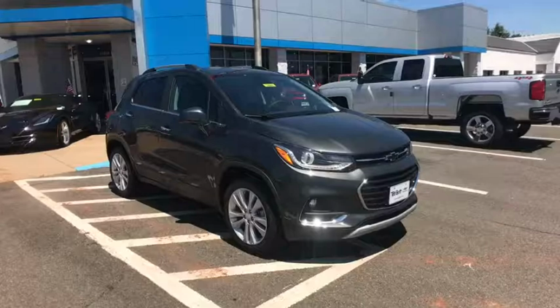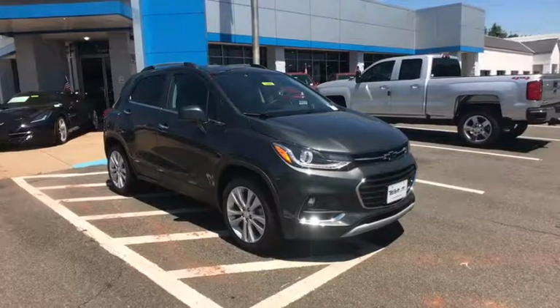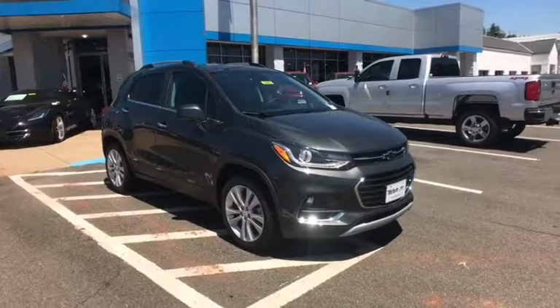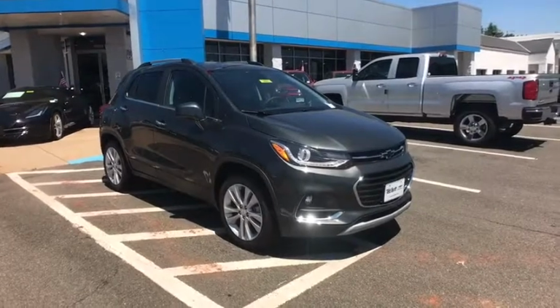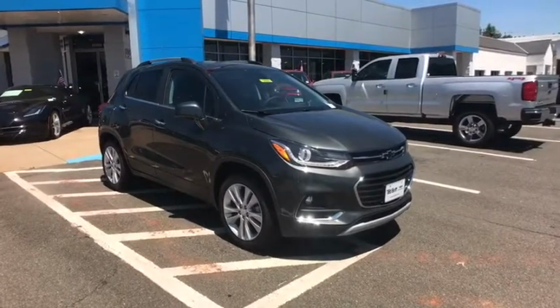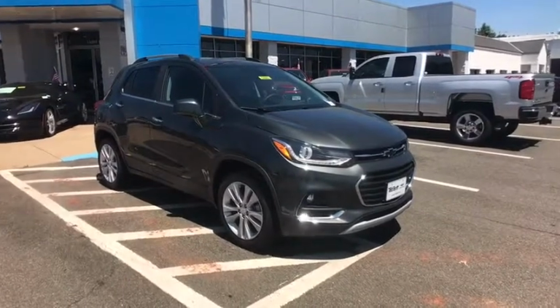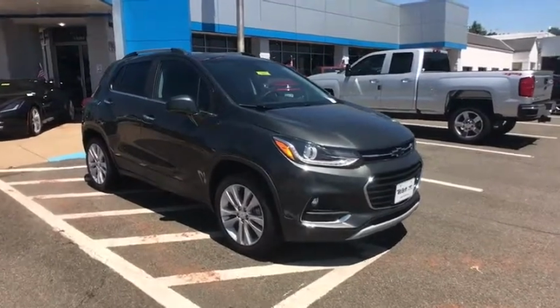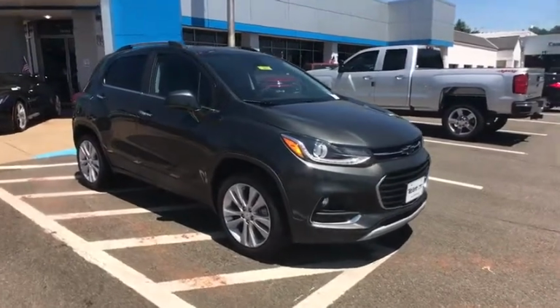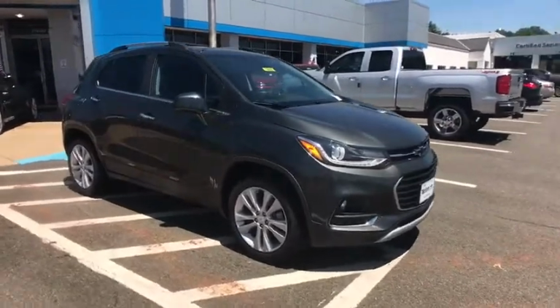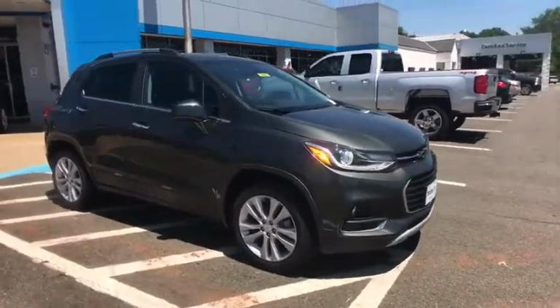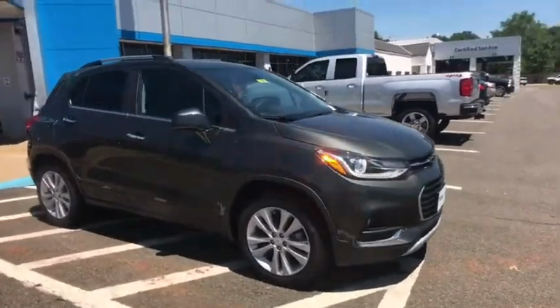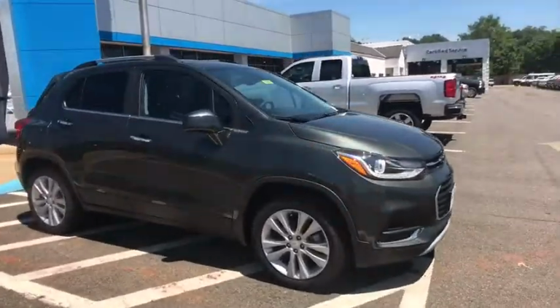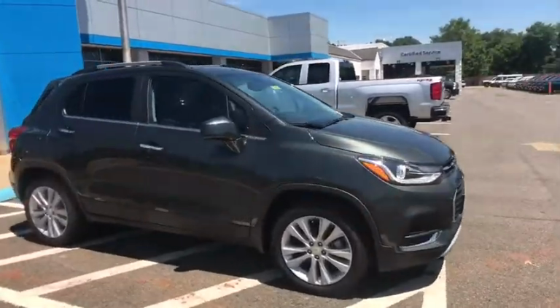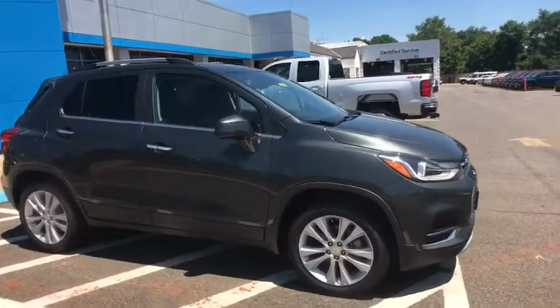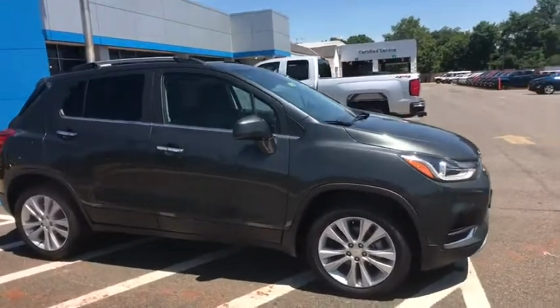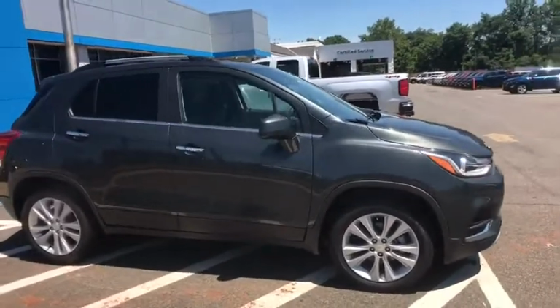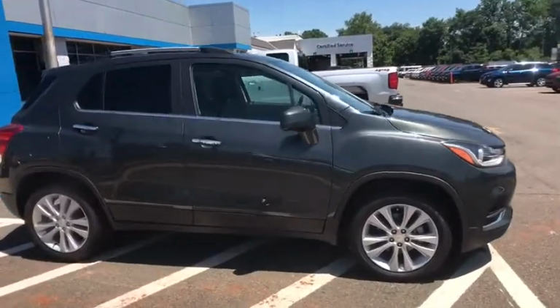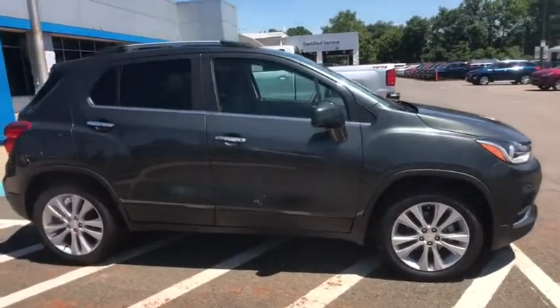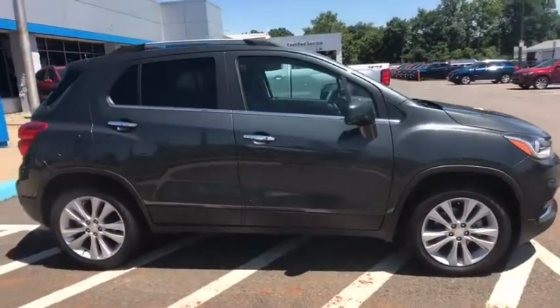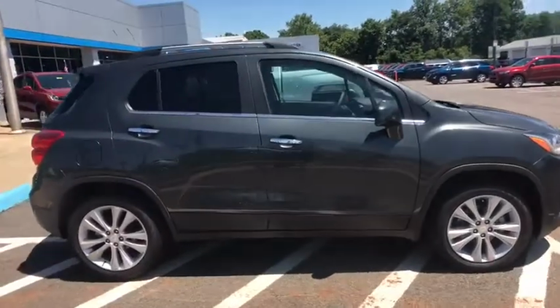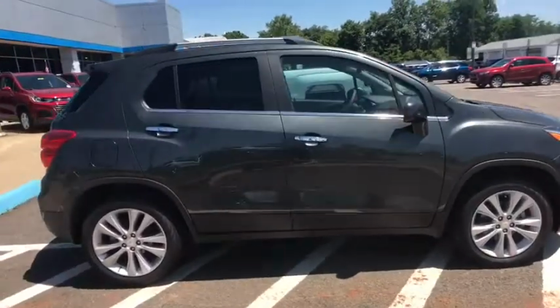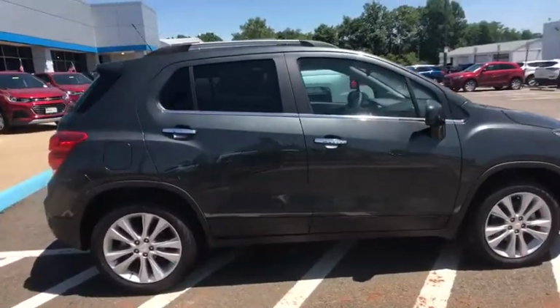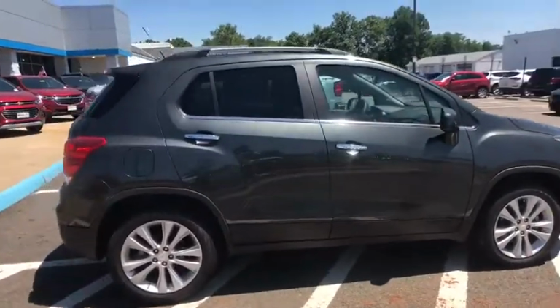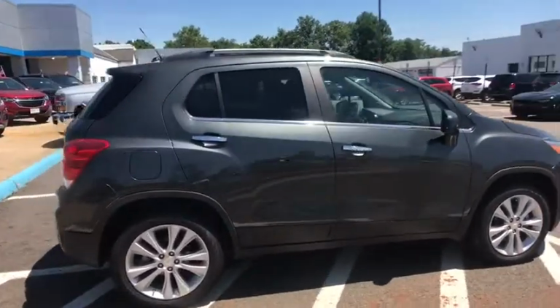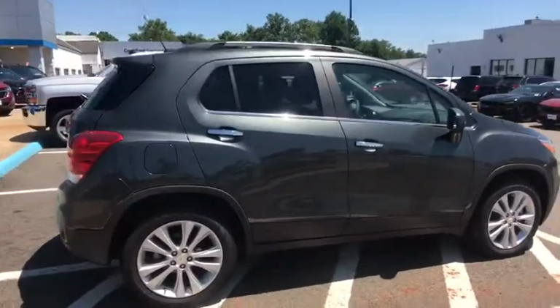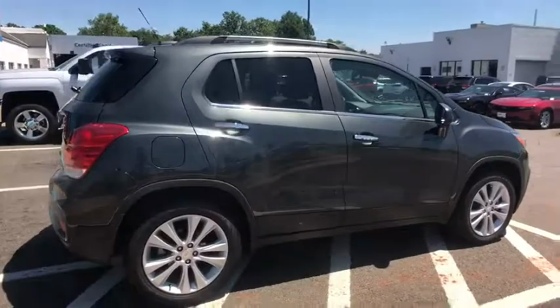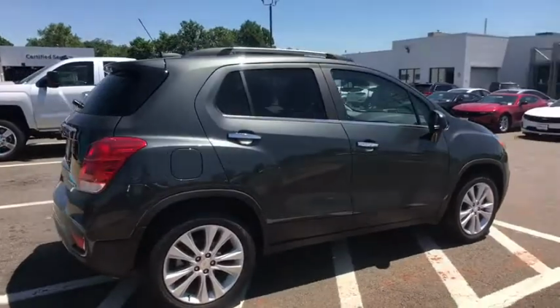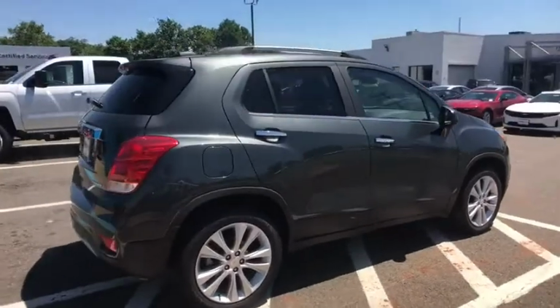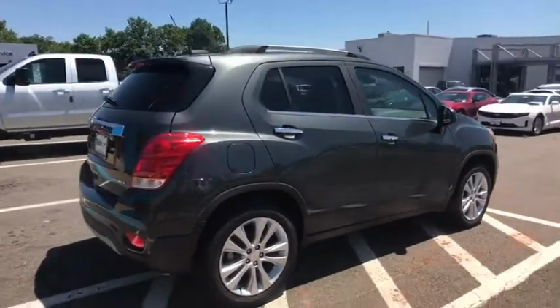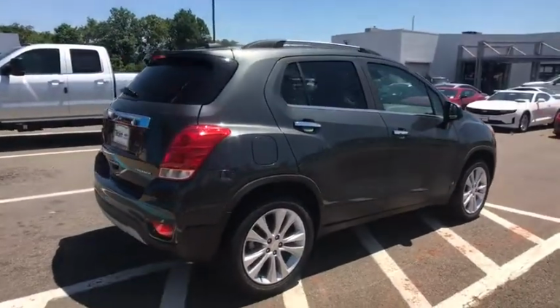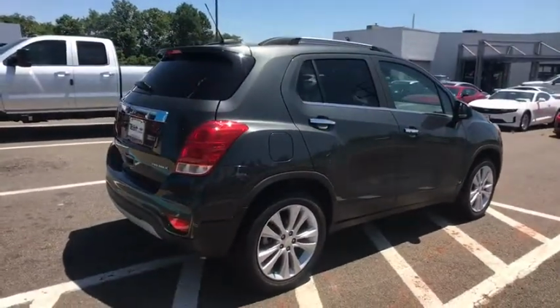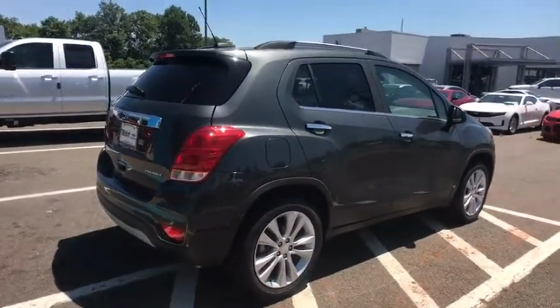We are pleased to show you the 2019 Chevrolet Trax. The Trax is tiny on the outside, but remarkably spacious within. It comes with a clean and modern interior. Here are some of this vehicle's great options.